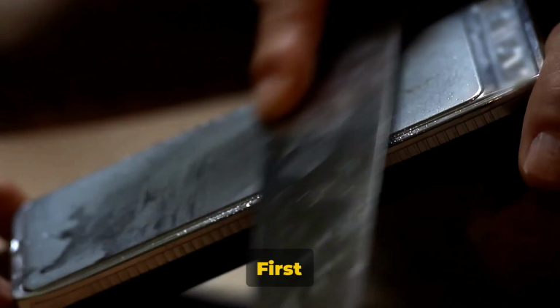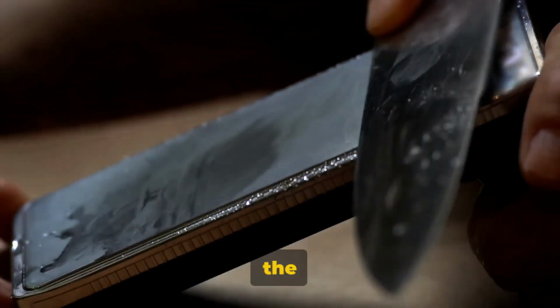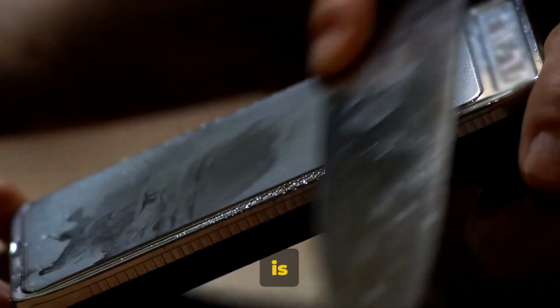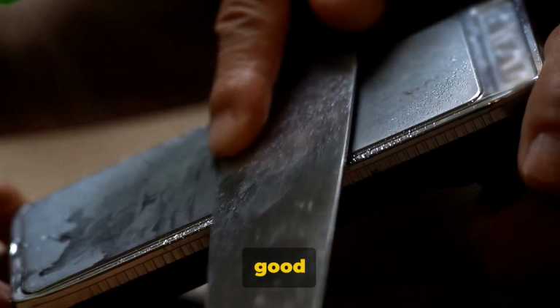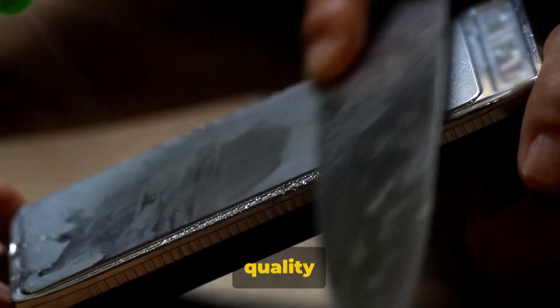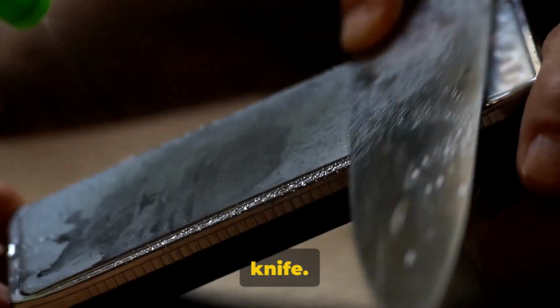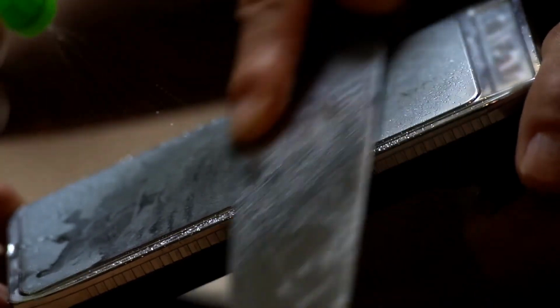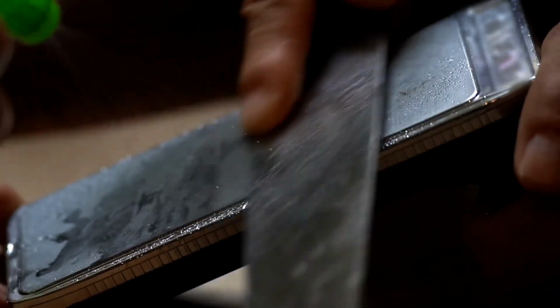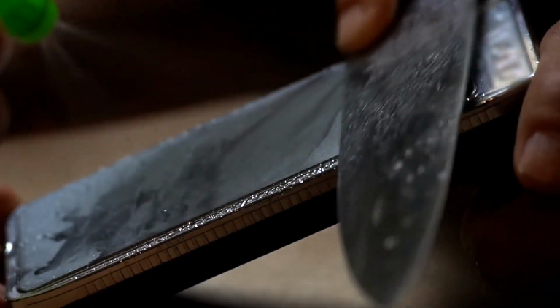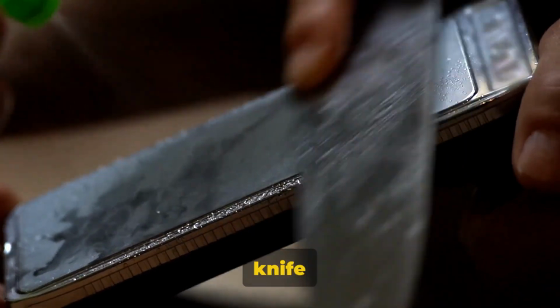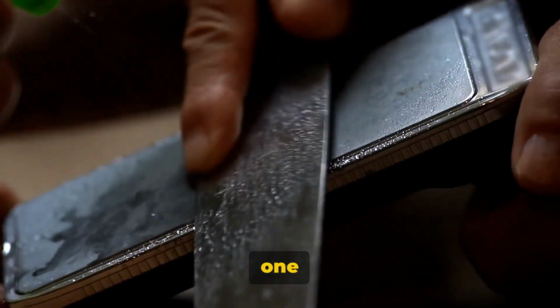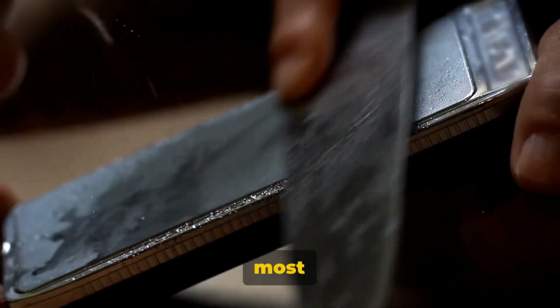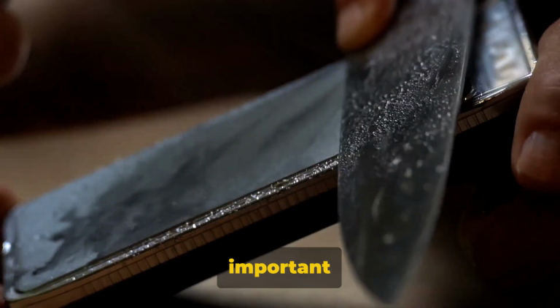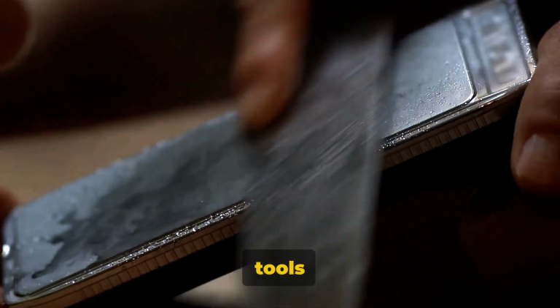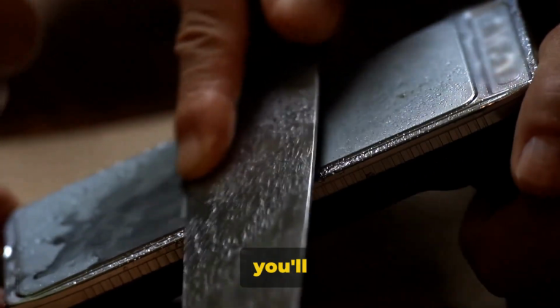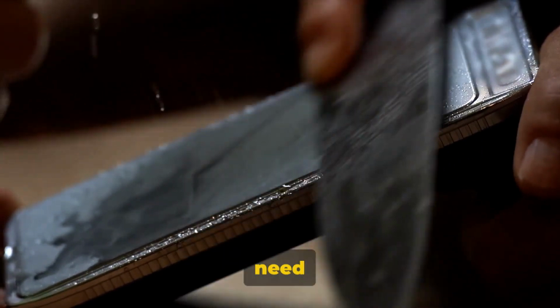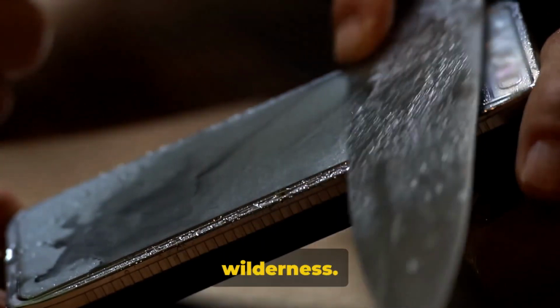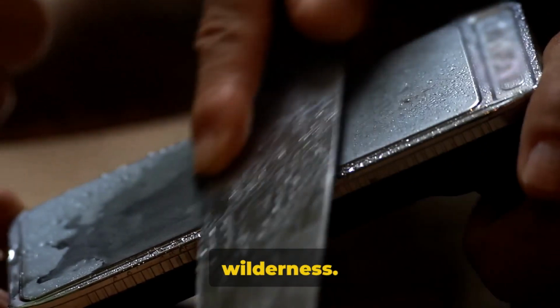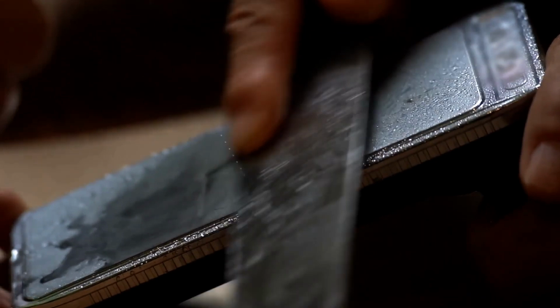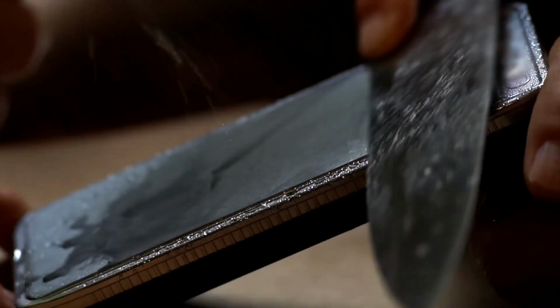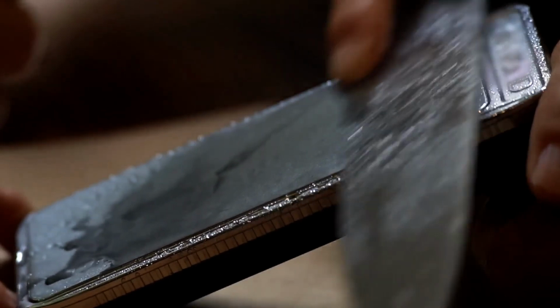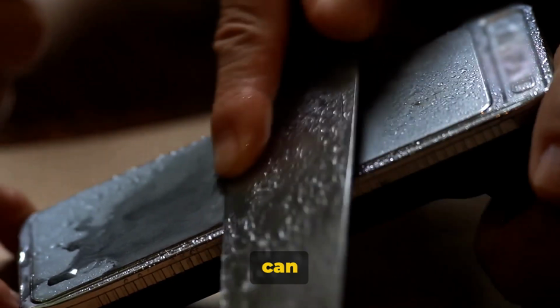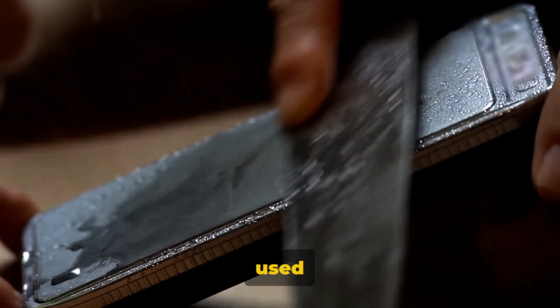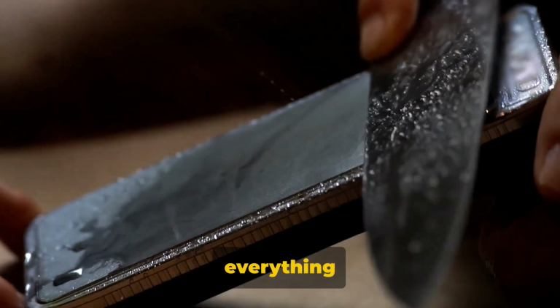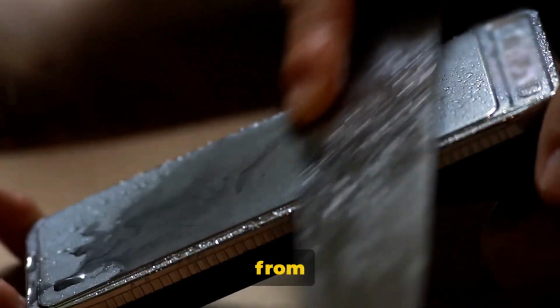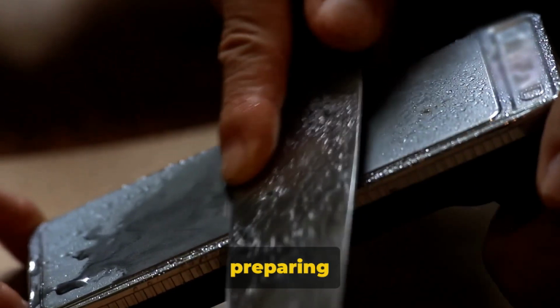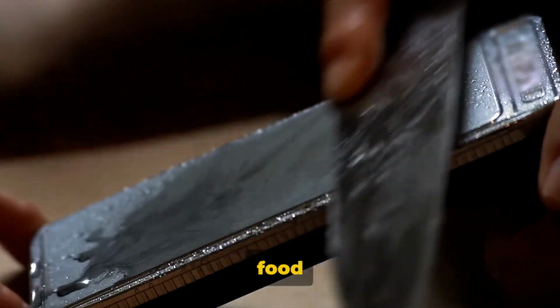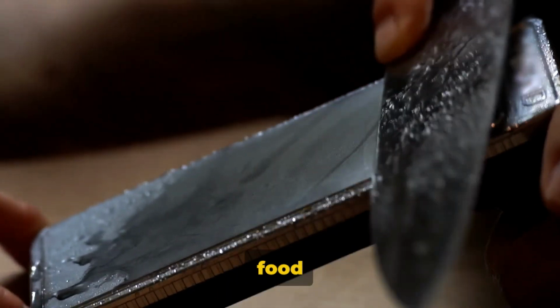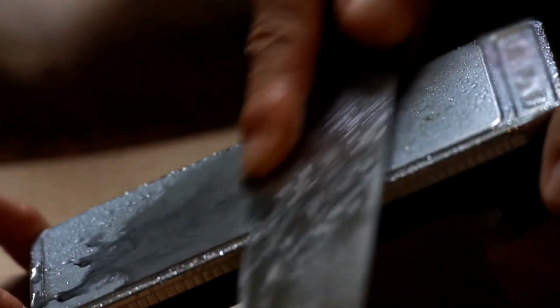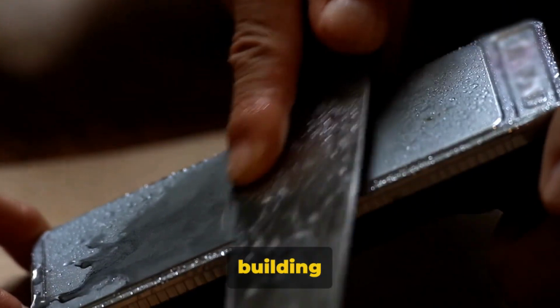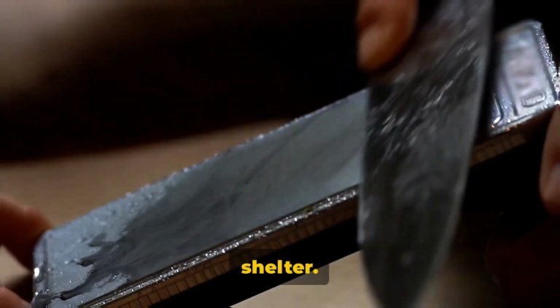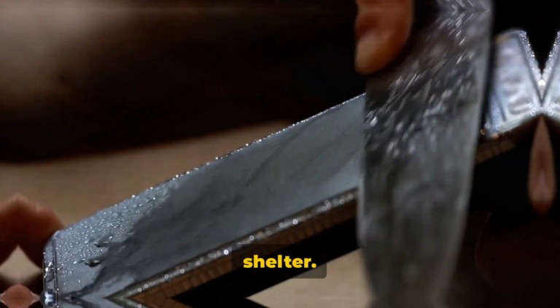First on the list is a good quality knife. A knife is one of the most important tools you'll need in the wilderness. It can be used for everything from preparing food to building shelter.